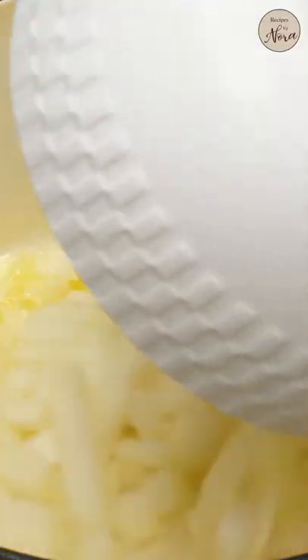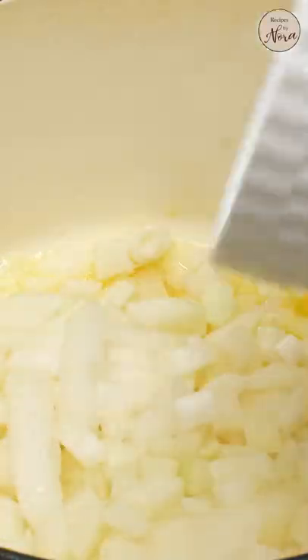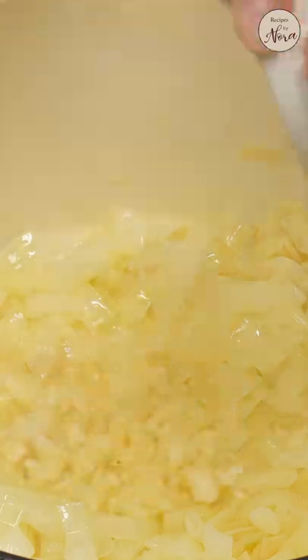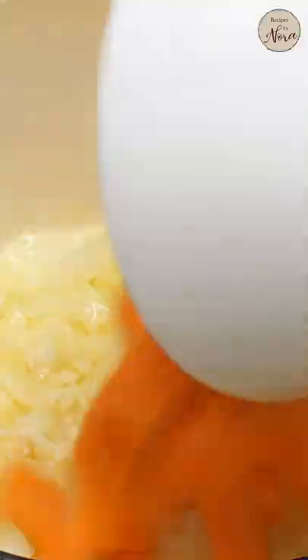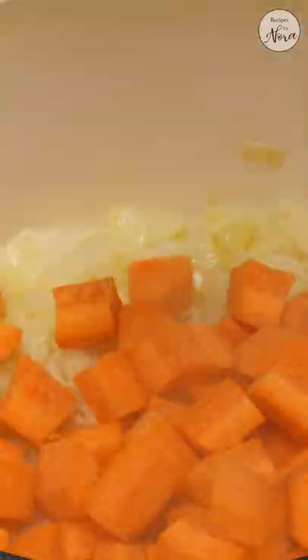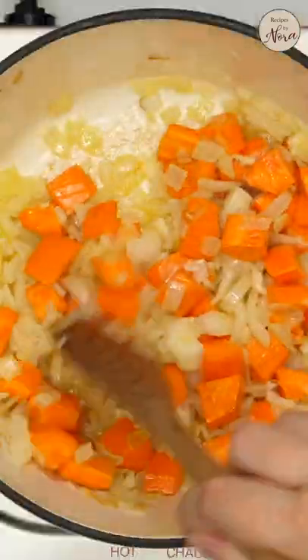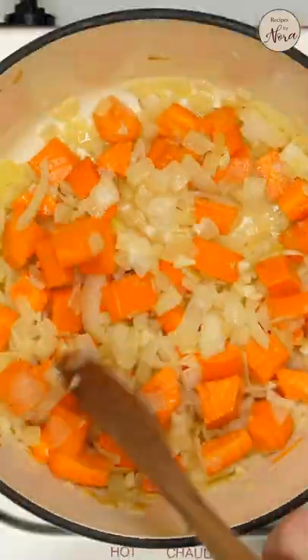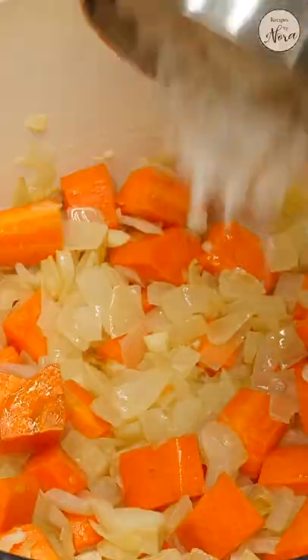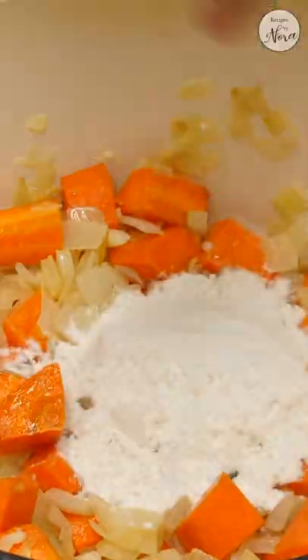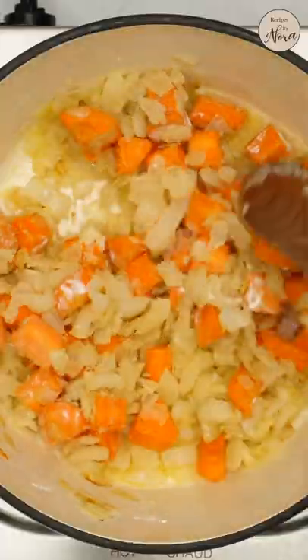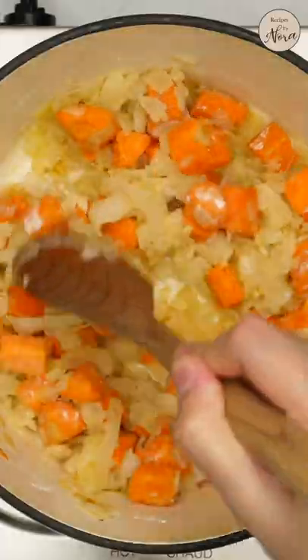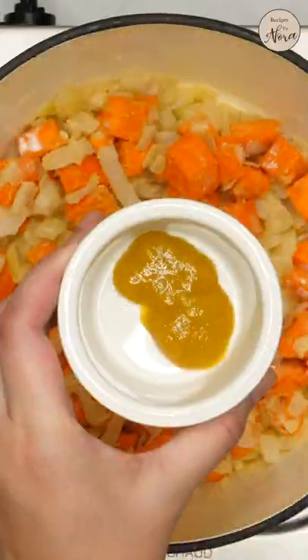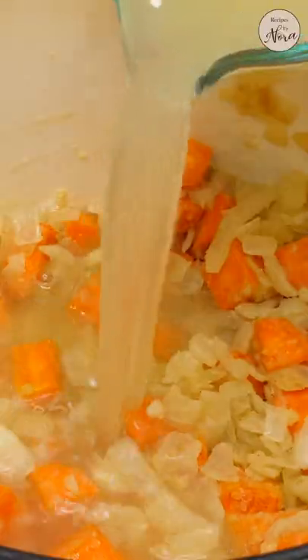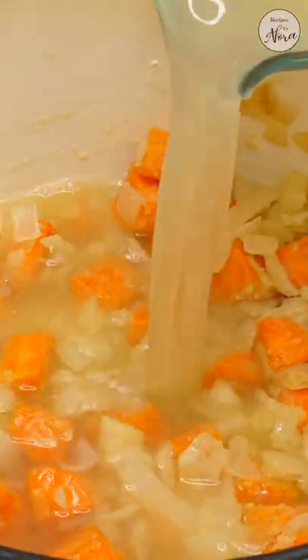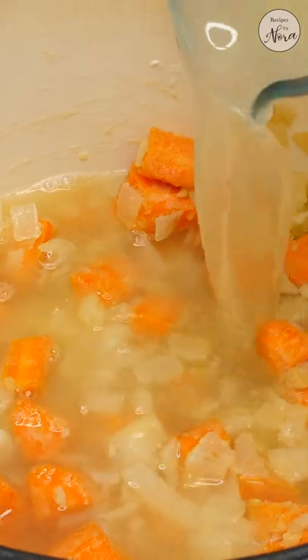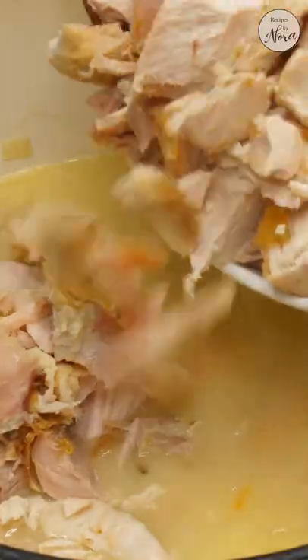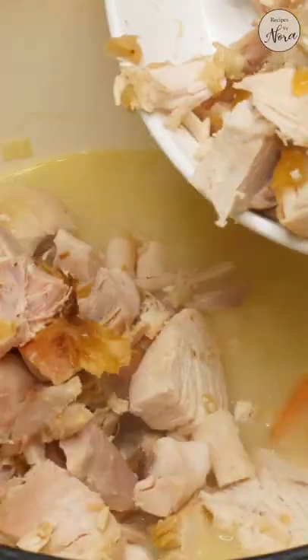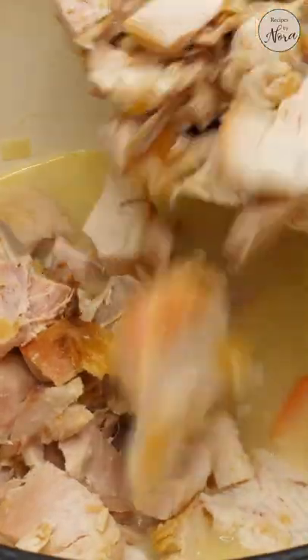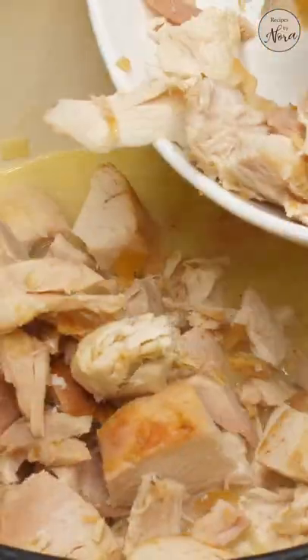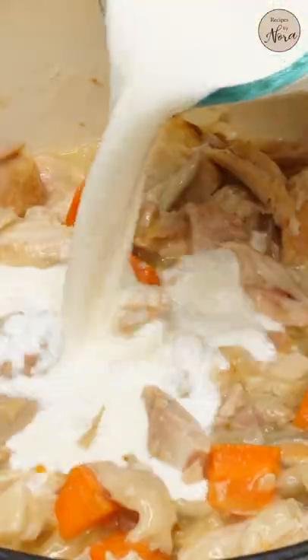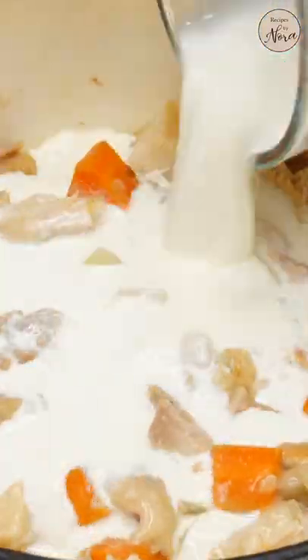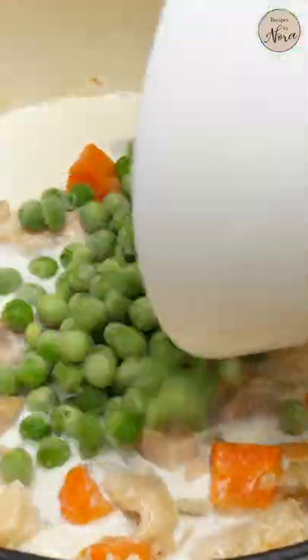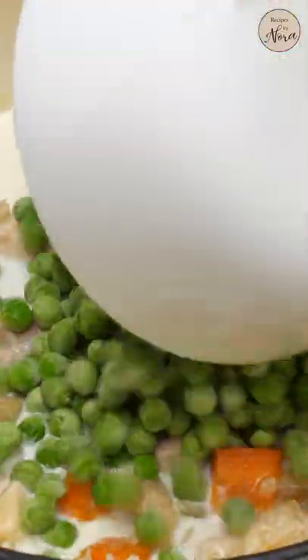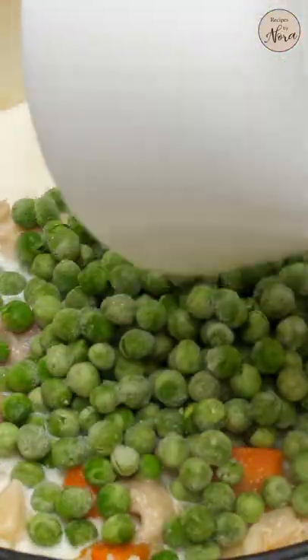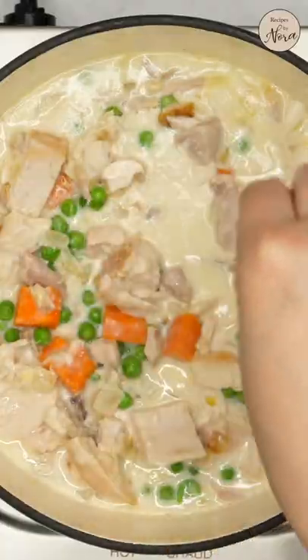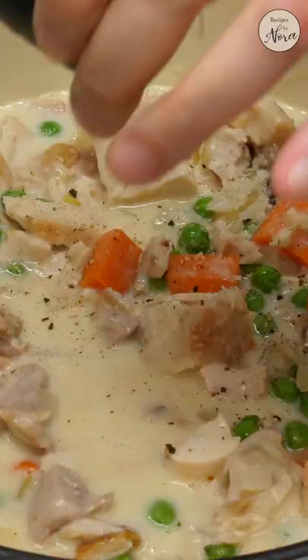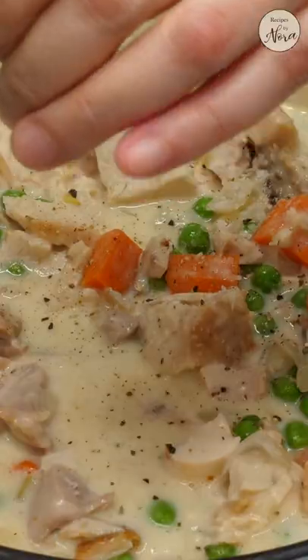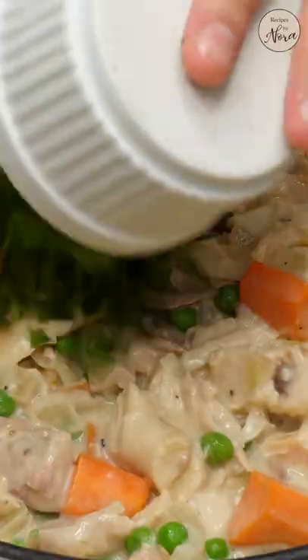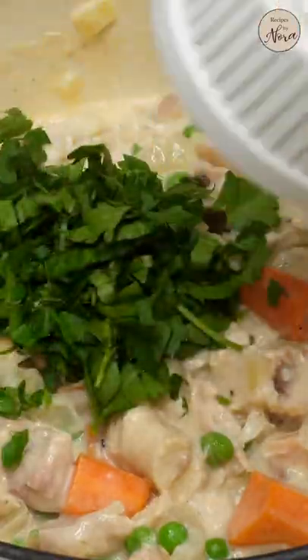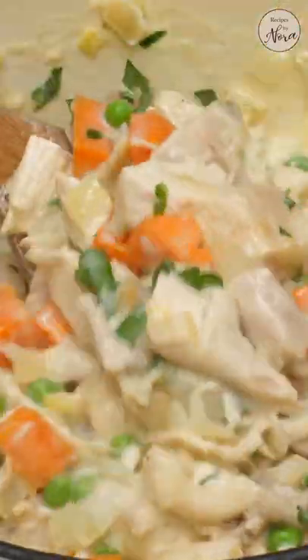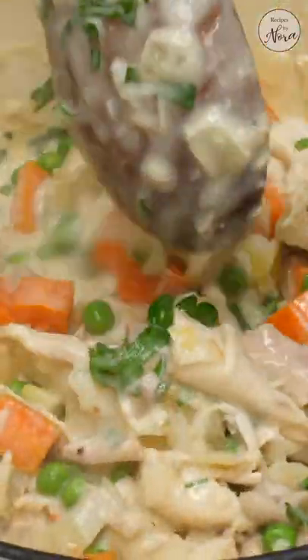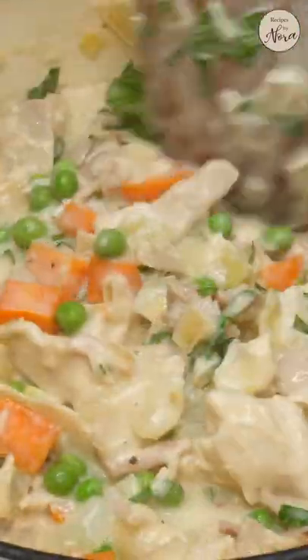Sauté your garlic and onions in butter until softened. Then add in the carrots and flour to make a roux, which will thicken the sauce. Add in your chicken stock or broth and let it simmer. Then add in the cream and peas. Season with some salt and pepper, give it a taste, and add in your fresh parsley.